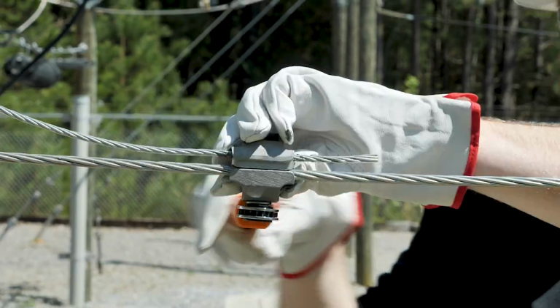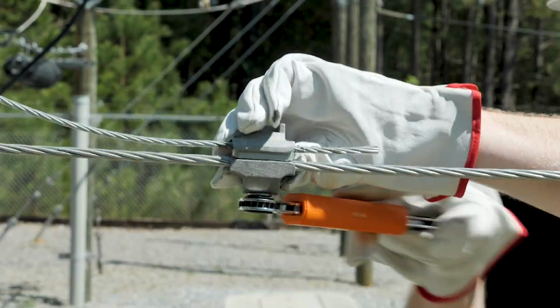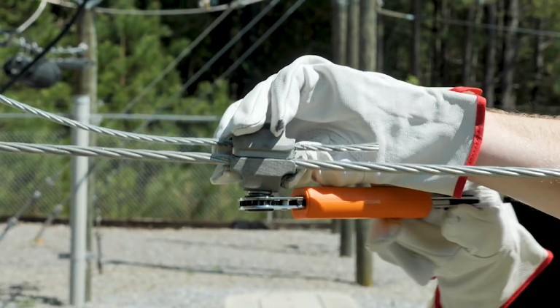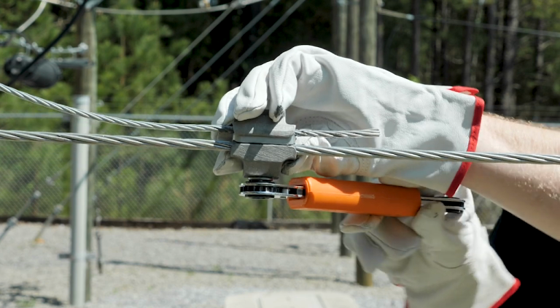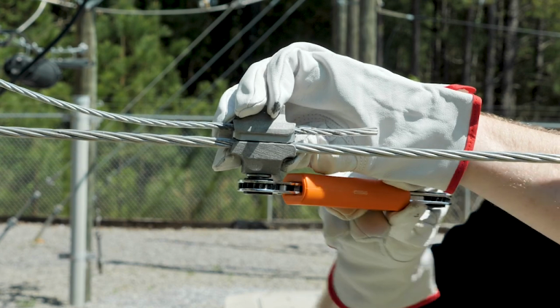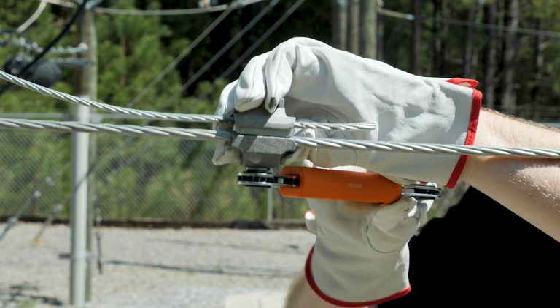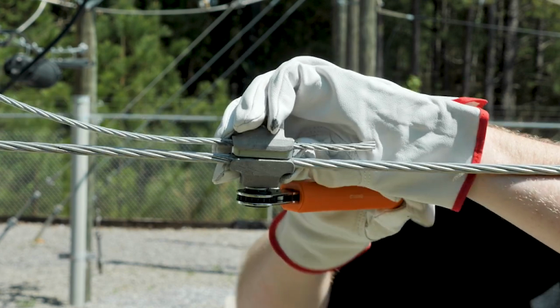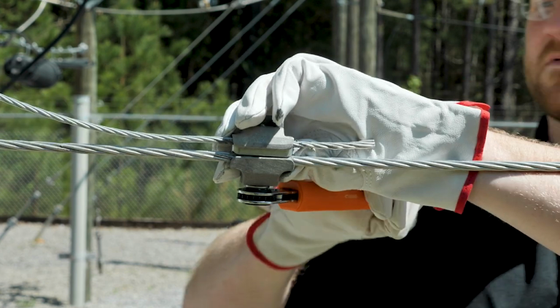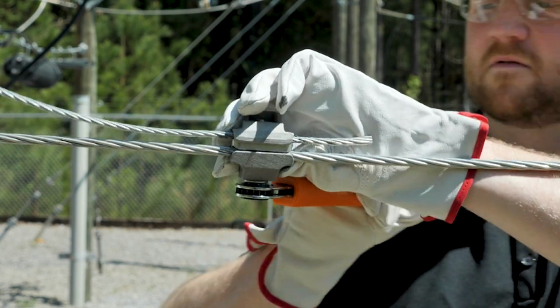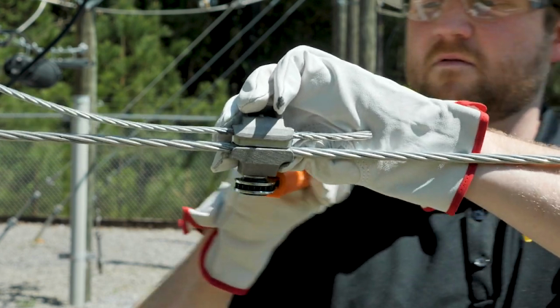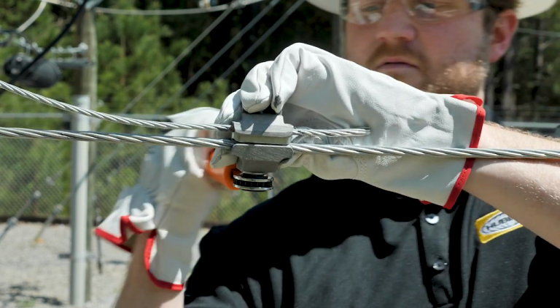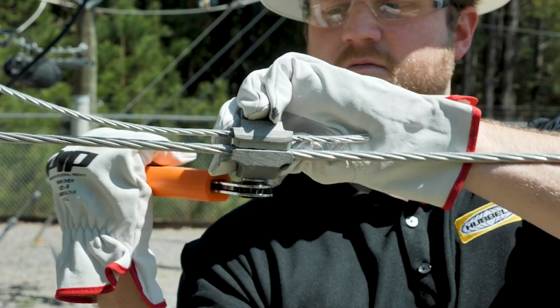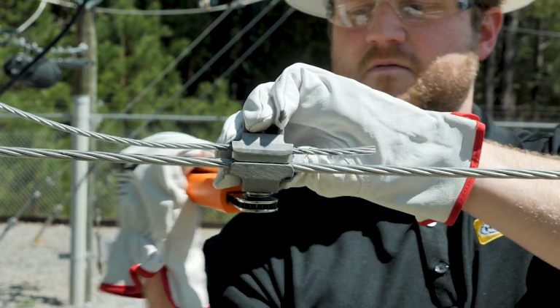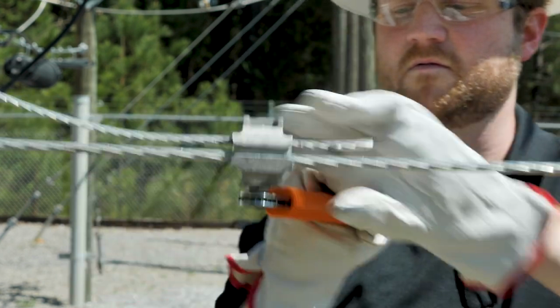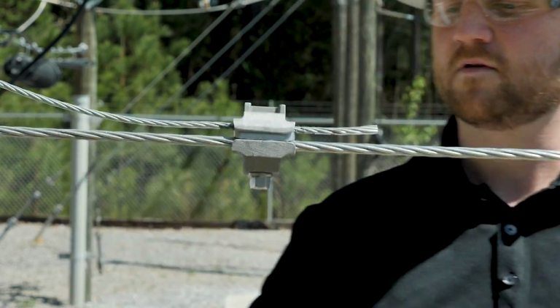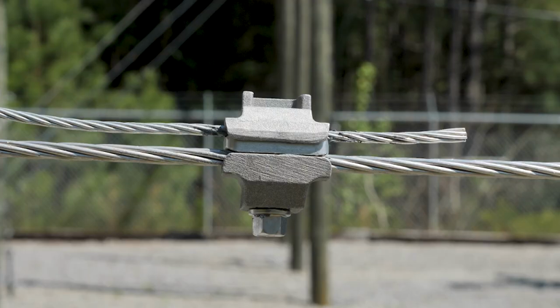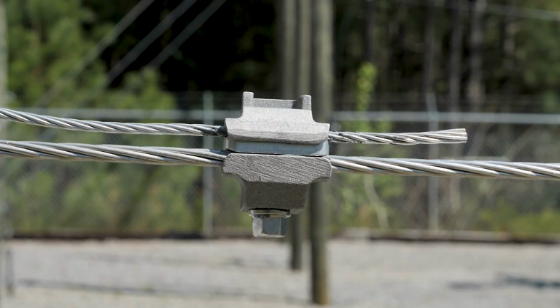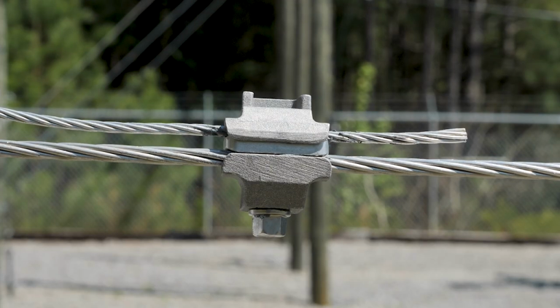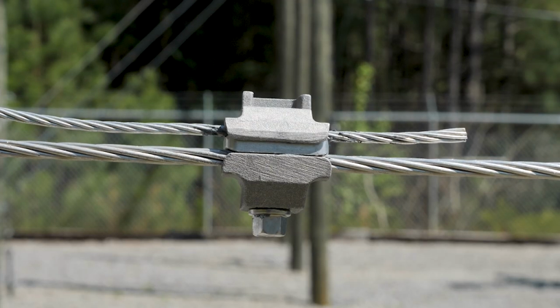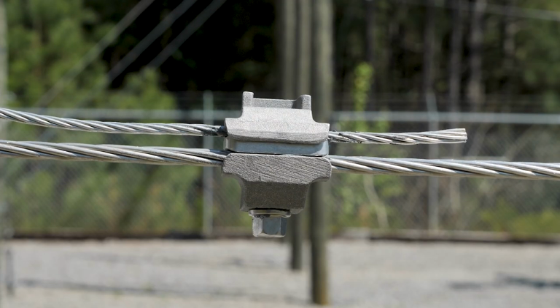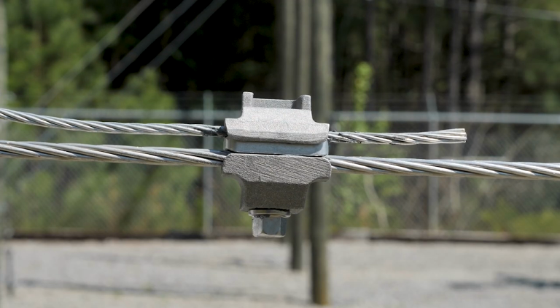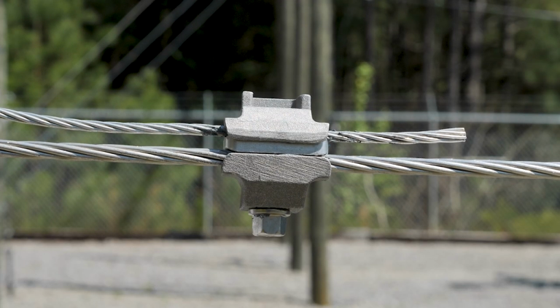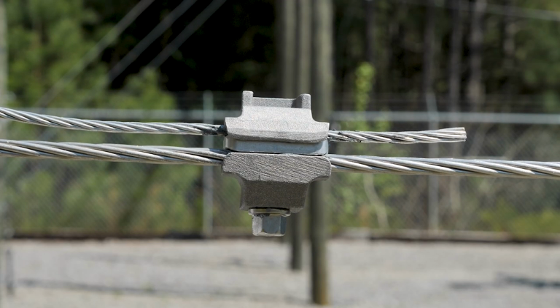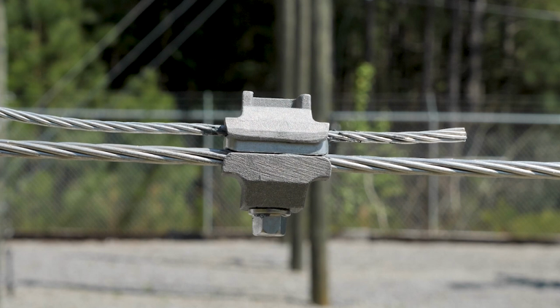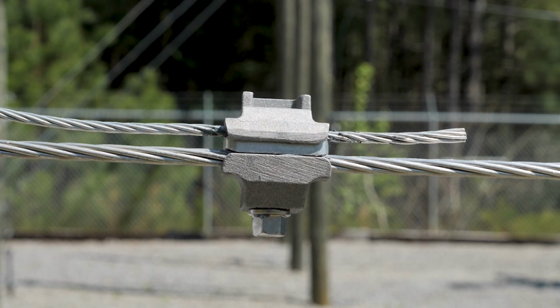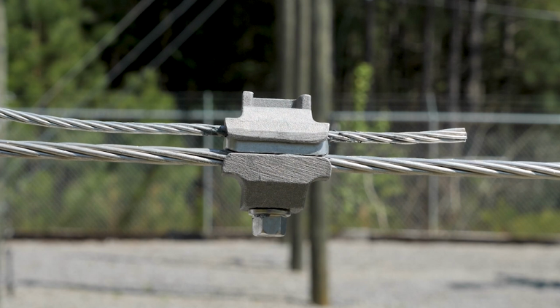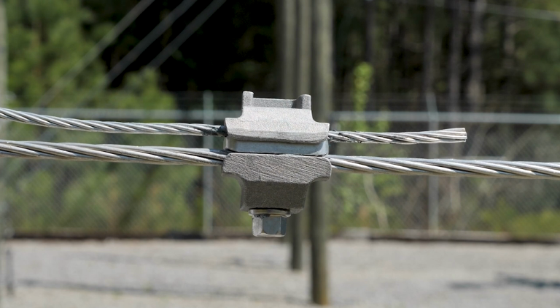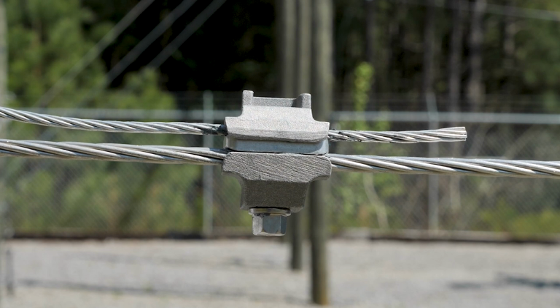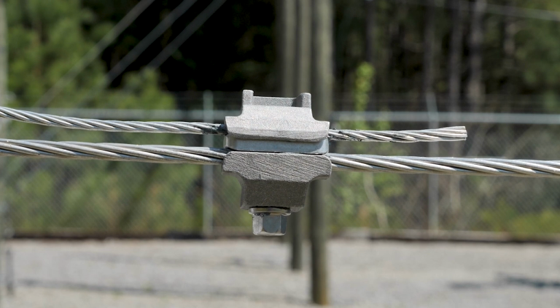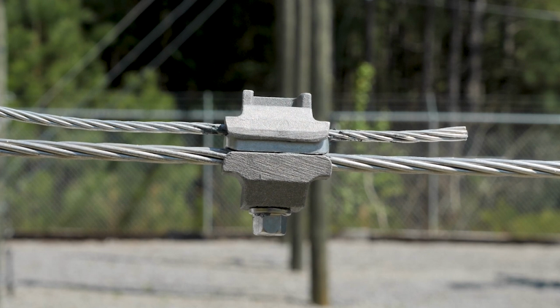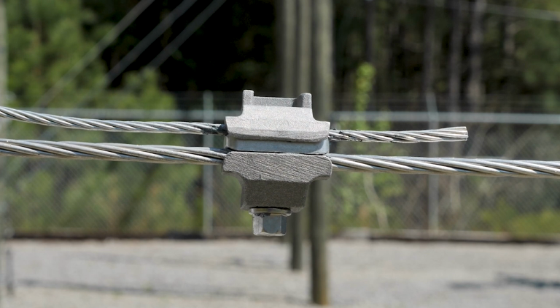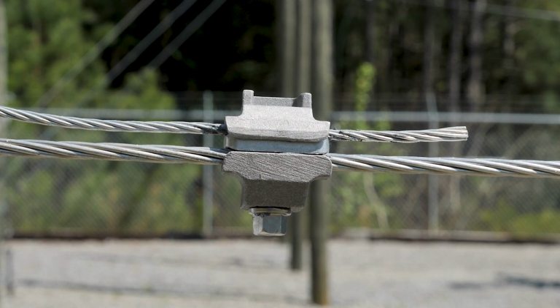While holding the assembly together, tighten the hardware to the recommended torque values. If the parallel groove or vise type clamp has multiple bolts, tighten the bolts down evenly.